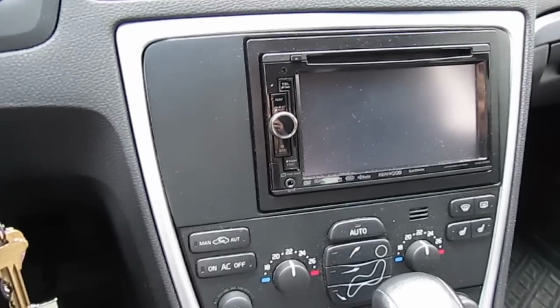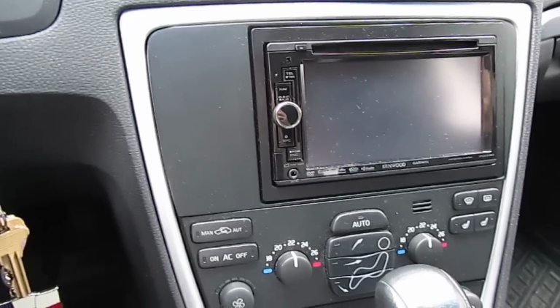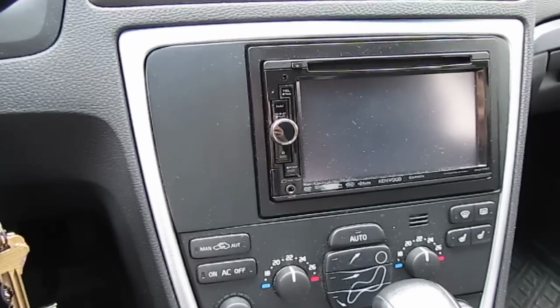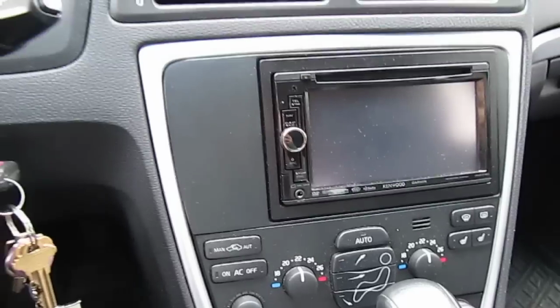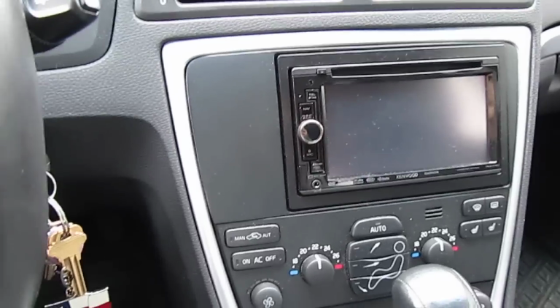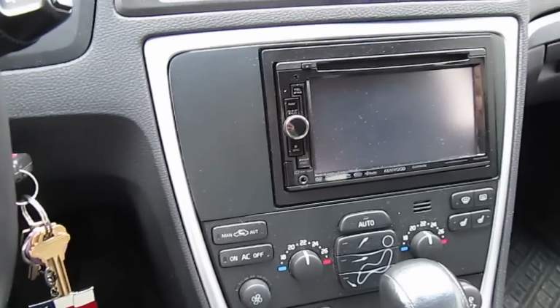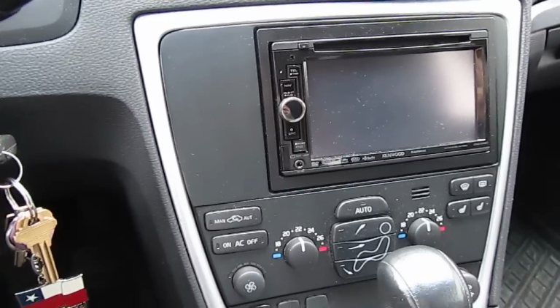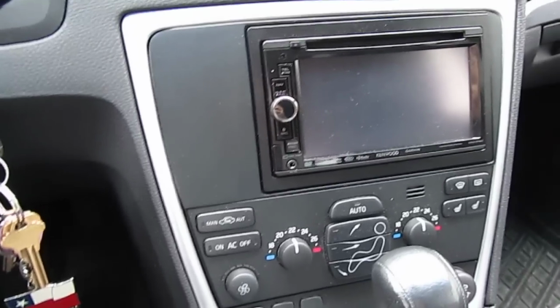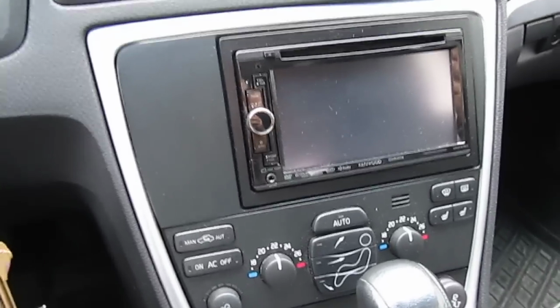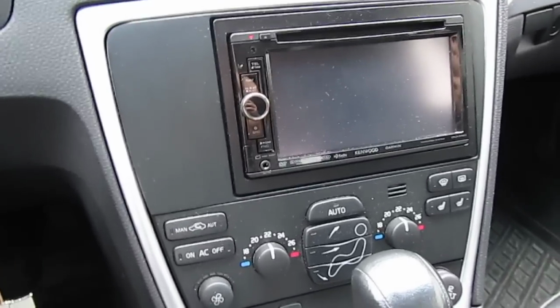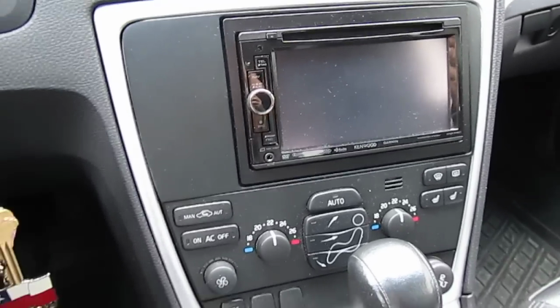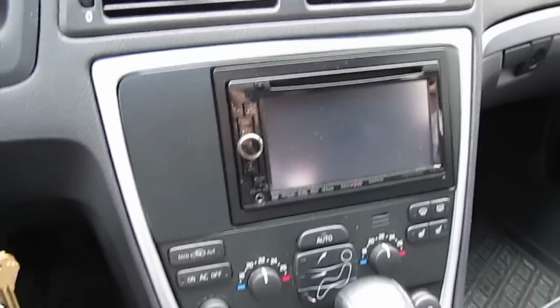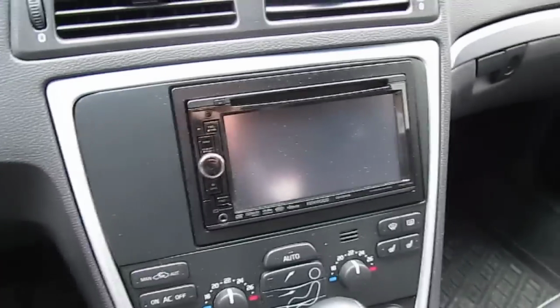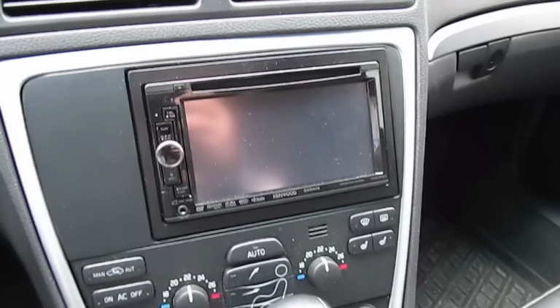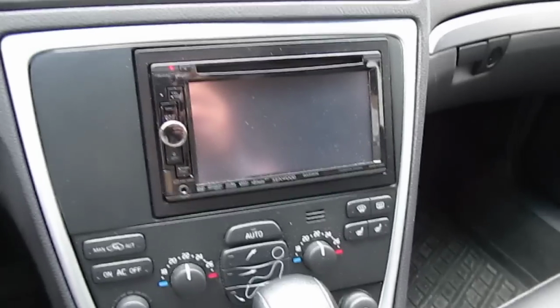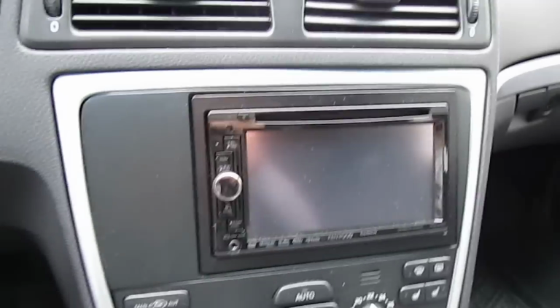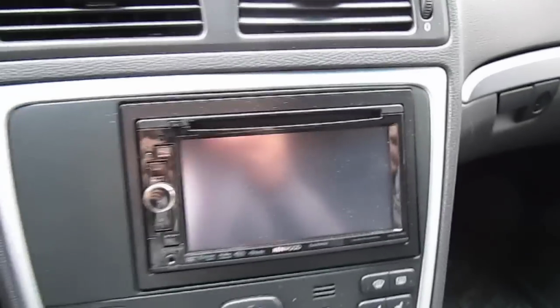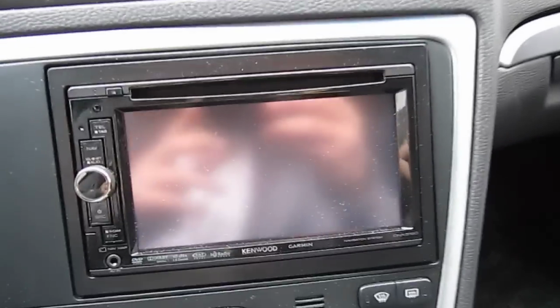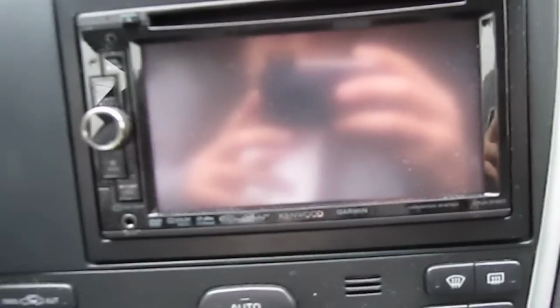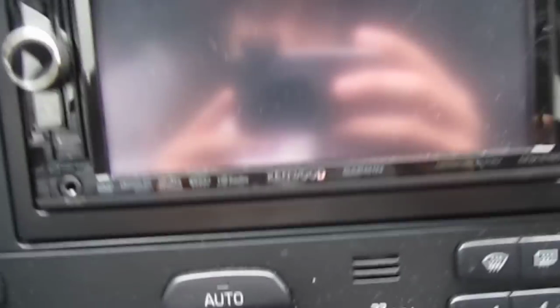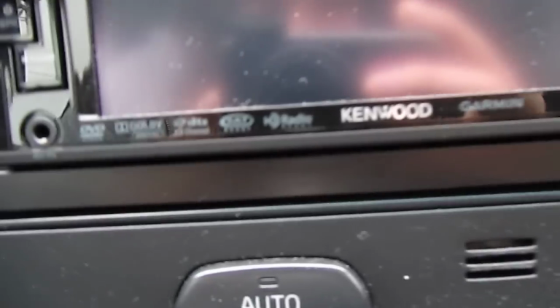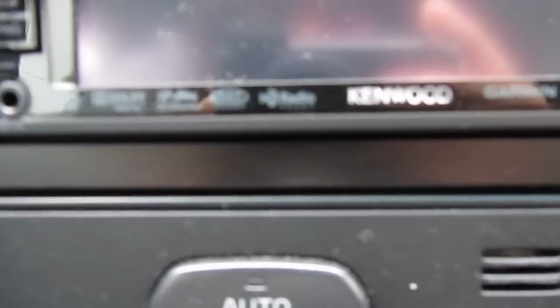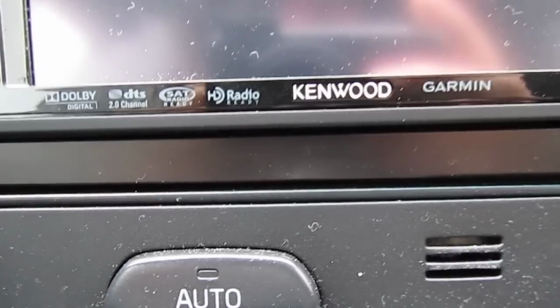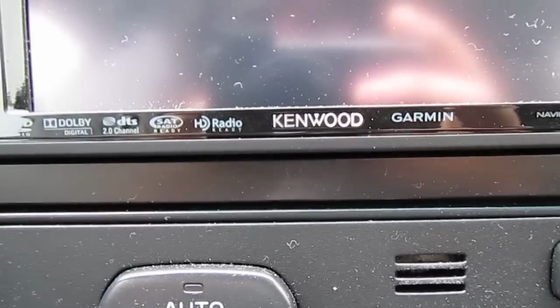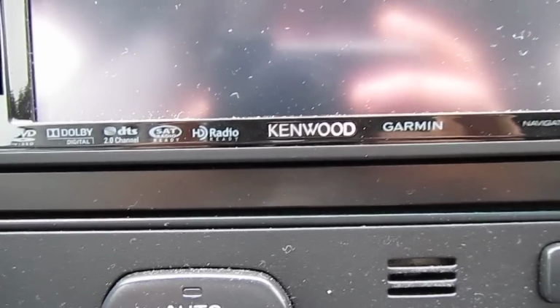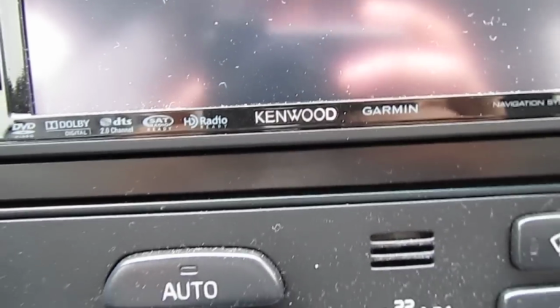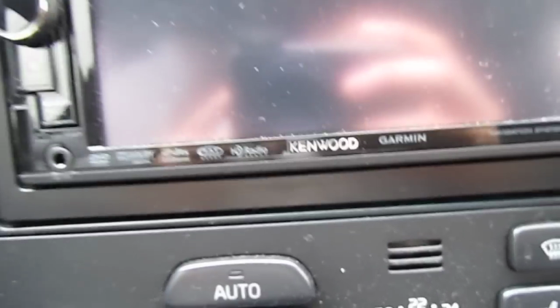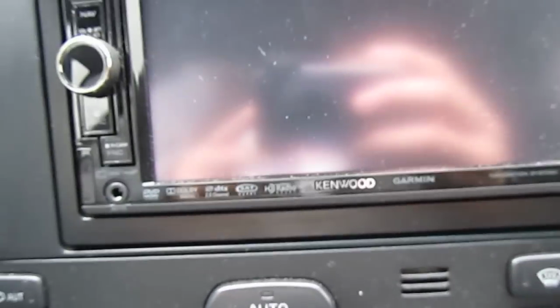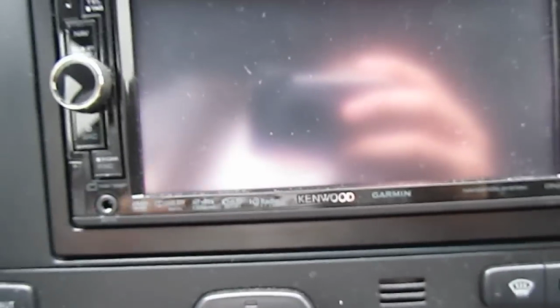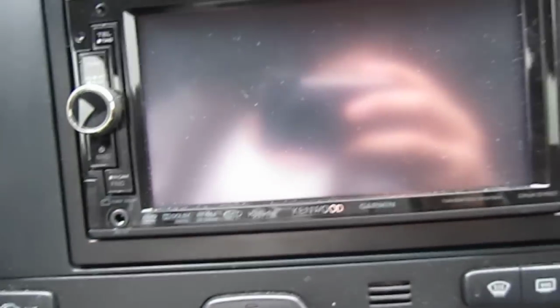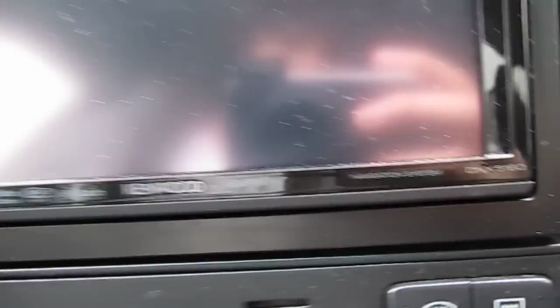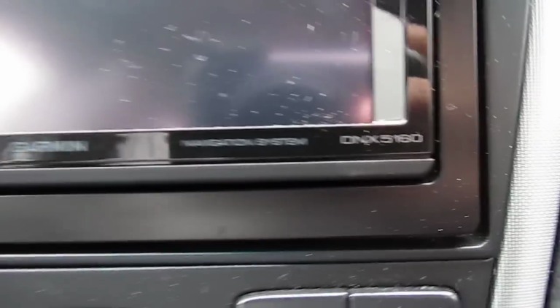I still love my old Volvo, don't get me wrong, but this one hits really, really hard. So let's get down to it. This is my new deck — let's see if it zooms in. Yep, it's my DNX 5160.